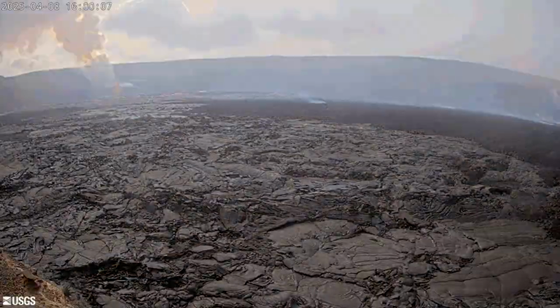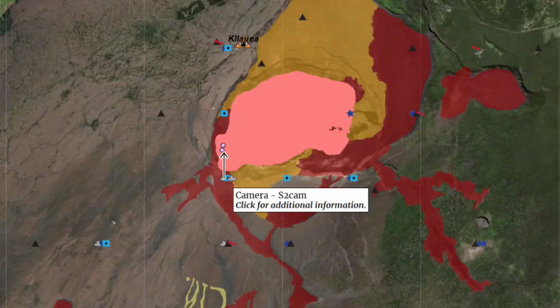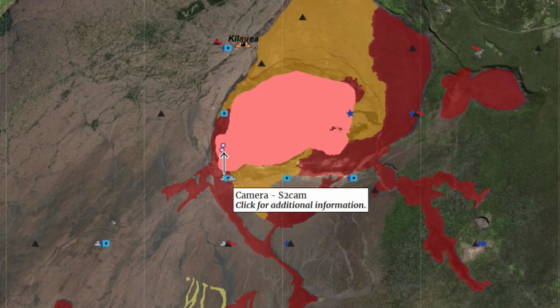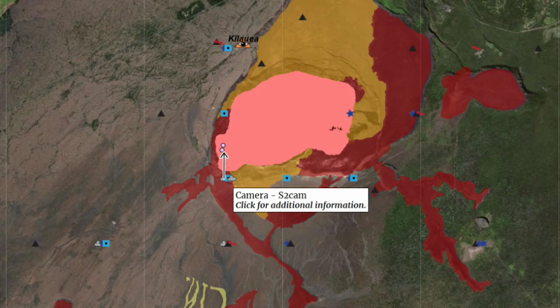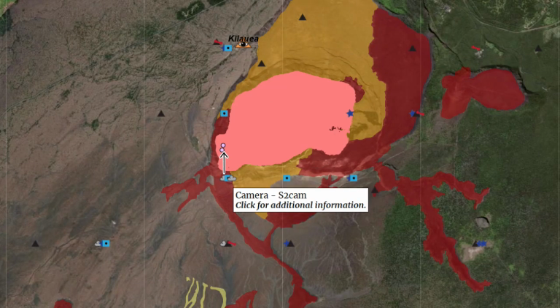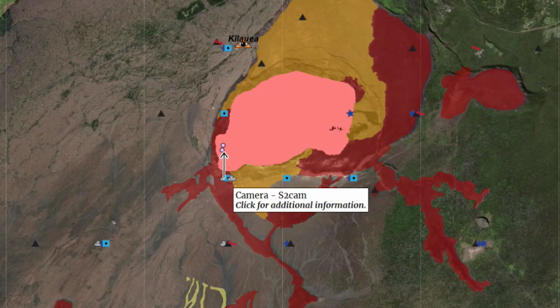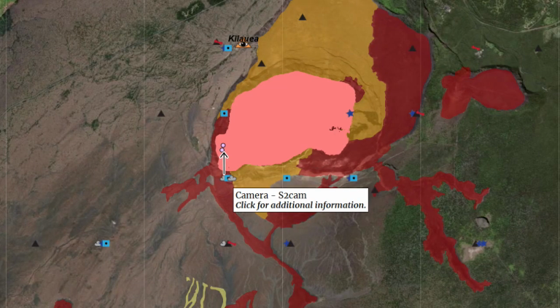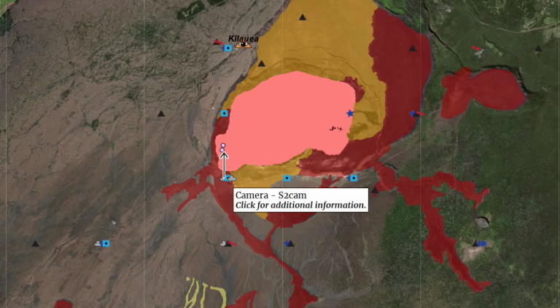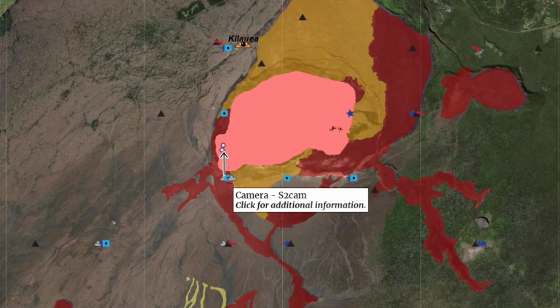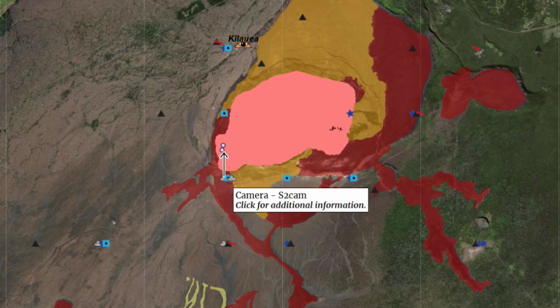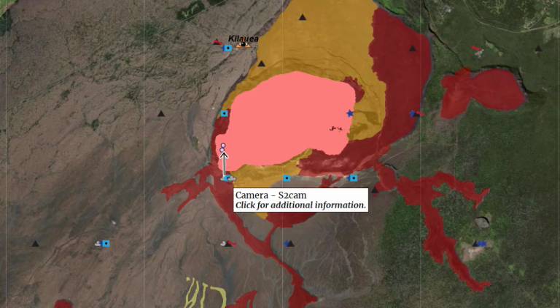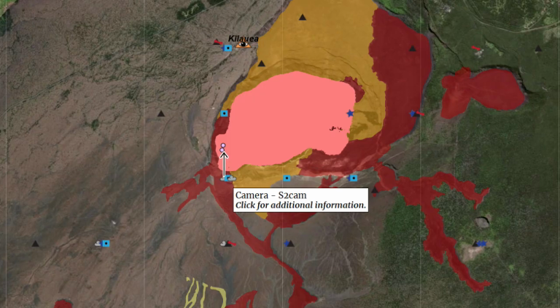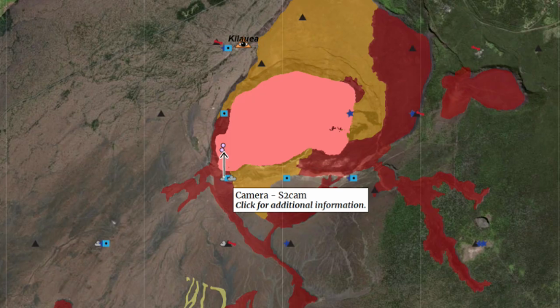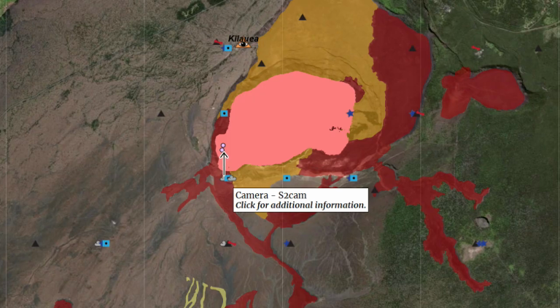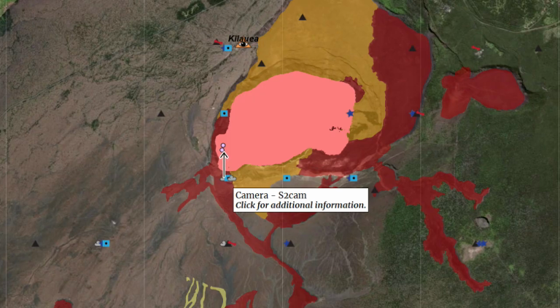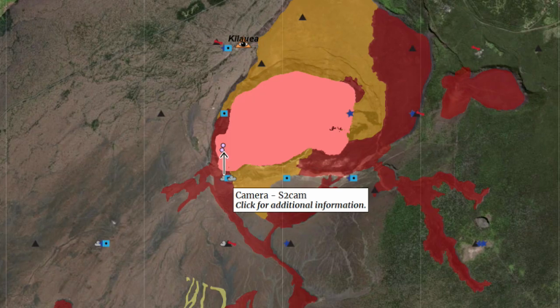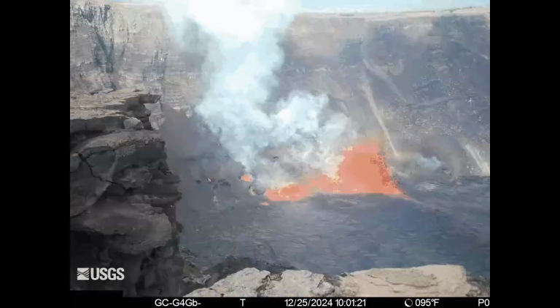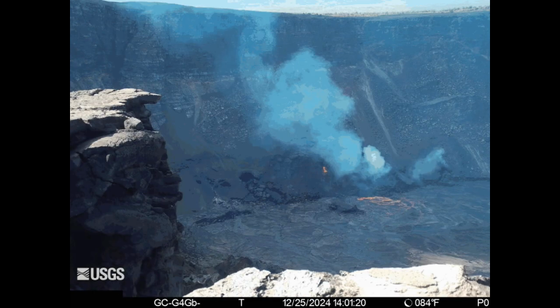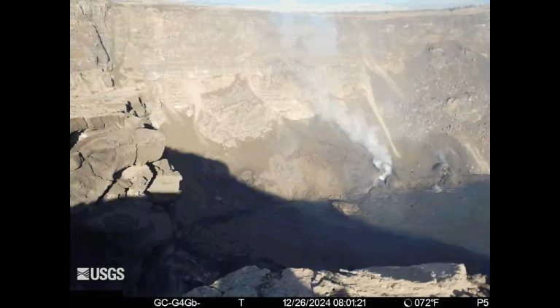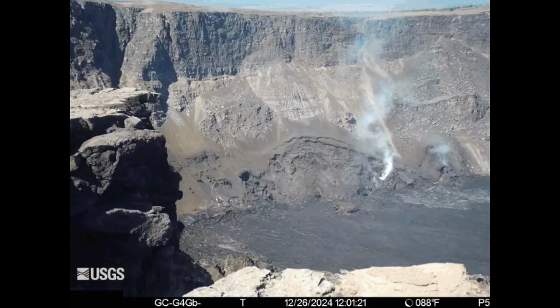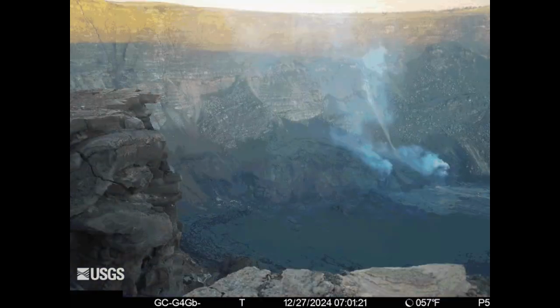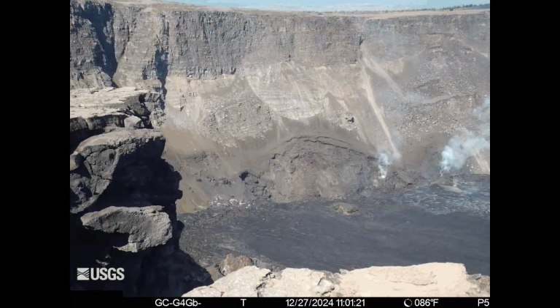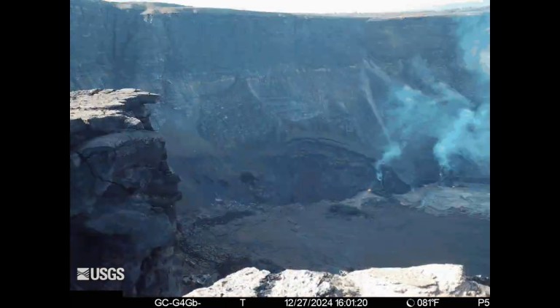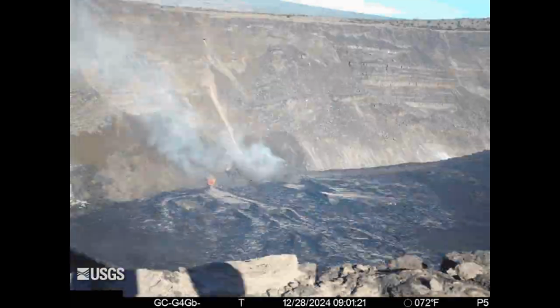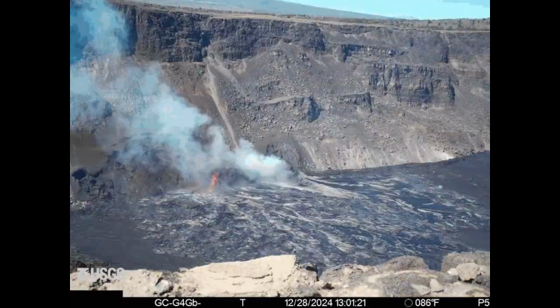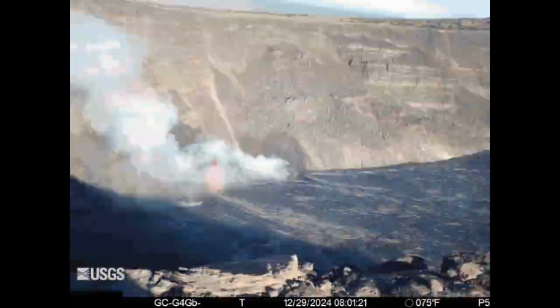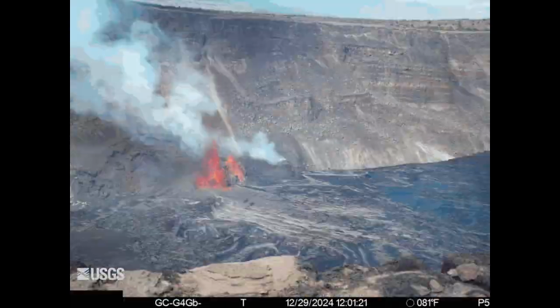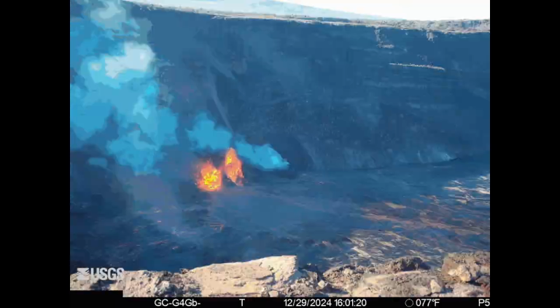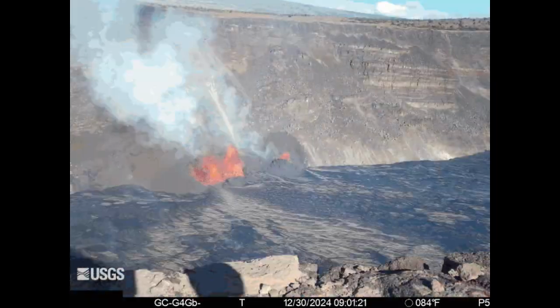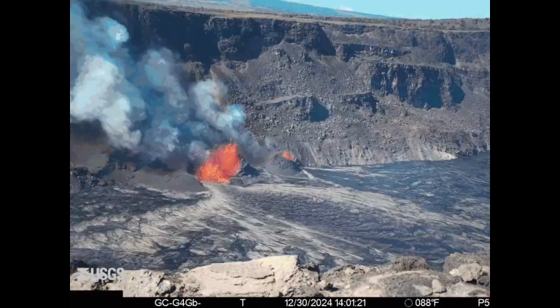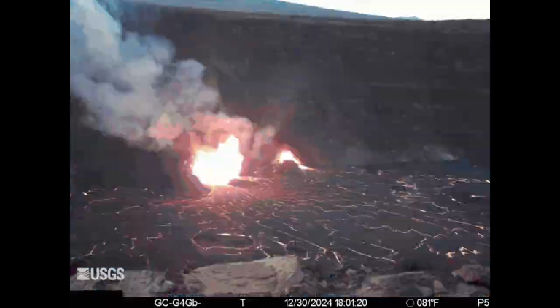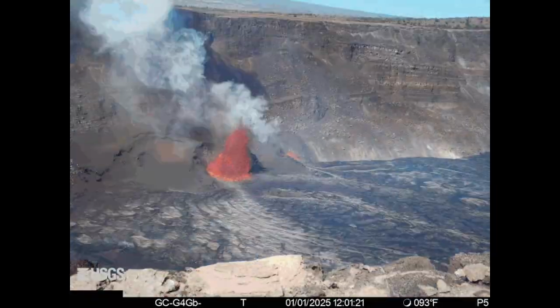This time-lapse of Kilauea's Halemaumaʻu crater is taken from the USGS S2 cam placed at the southwest part of the caldera facing north. Note the cone growth over time. The cones, as of this writing, are around 200 feet or 60 meters tall.